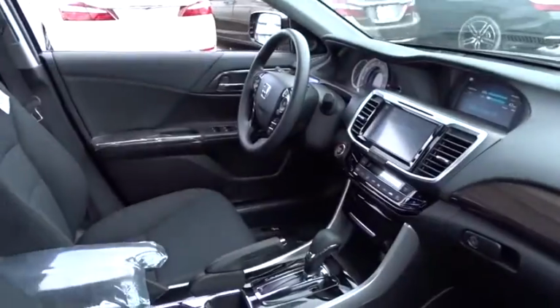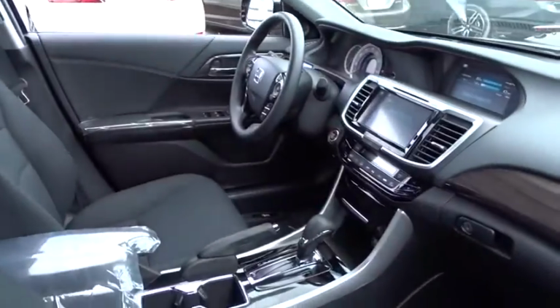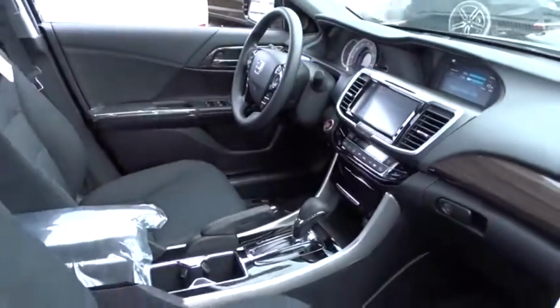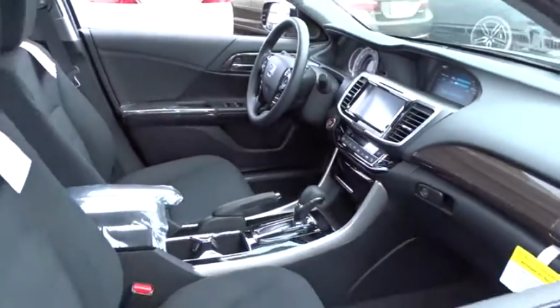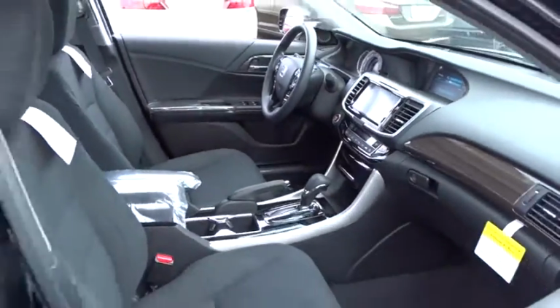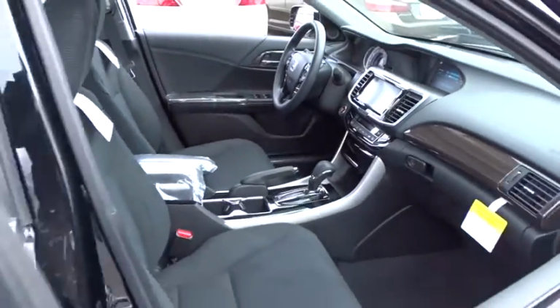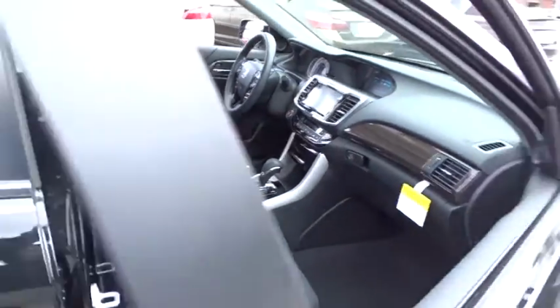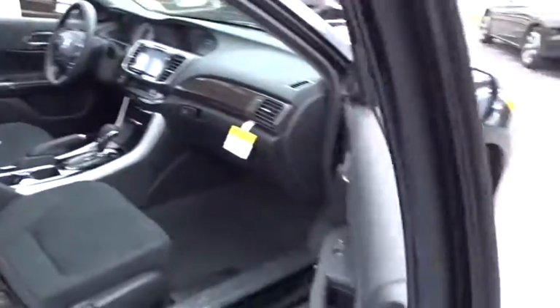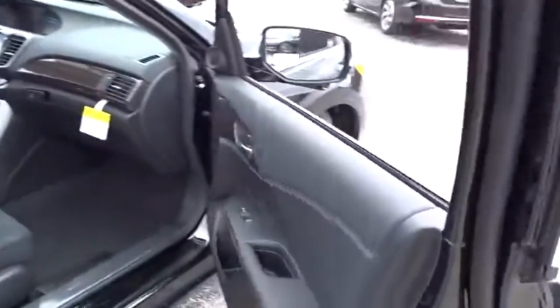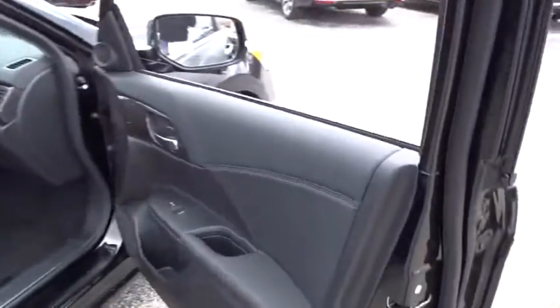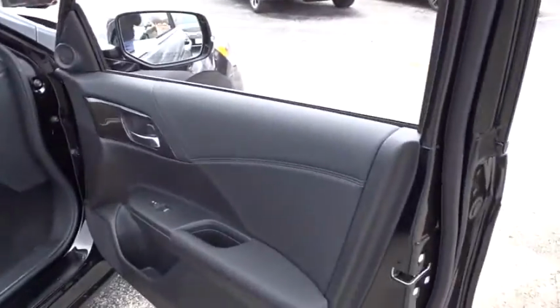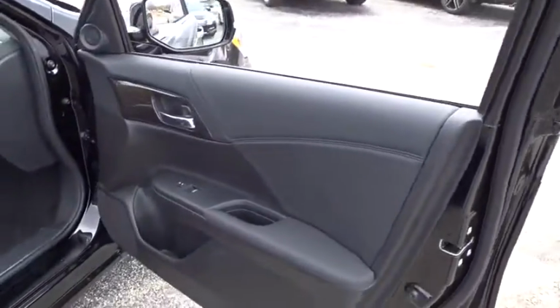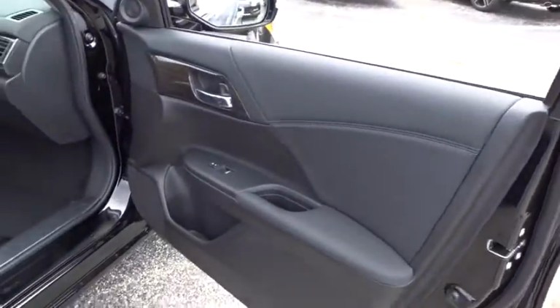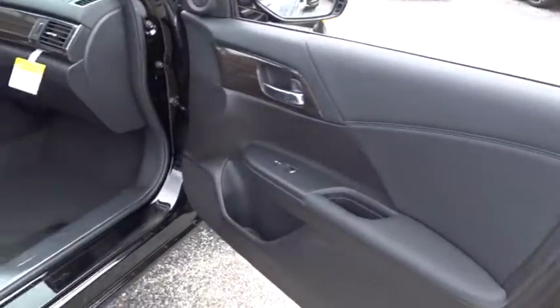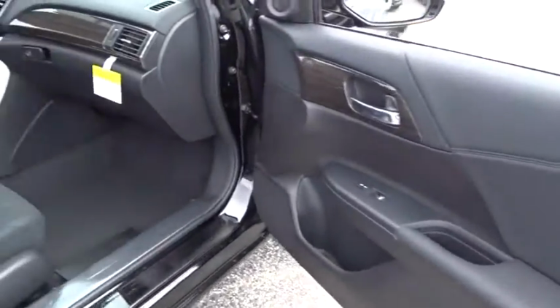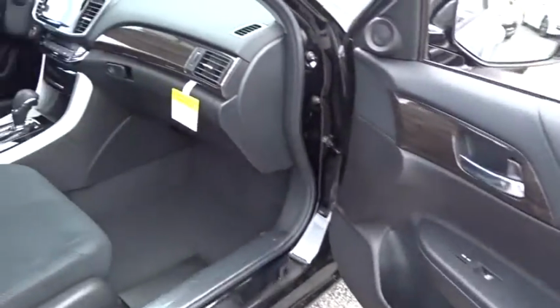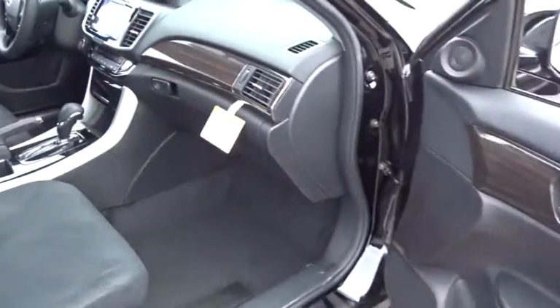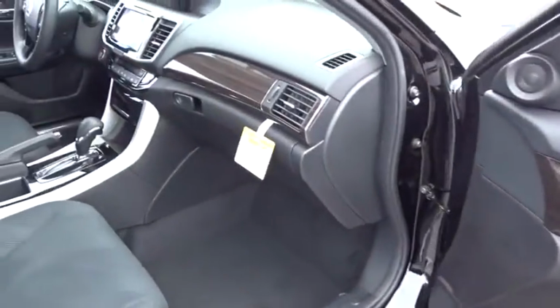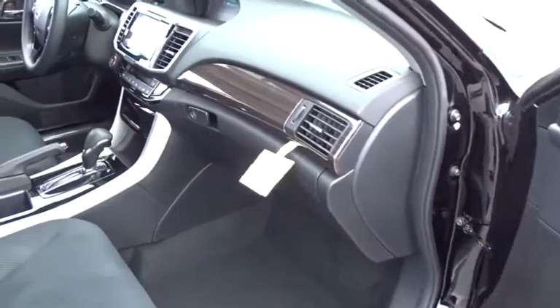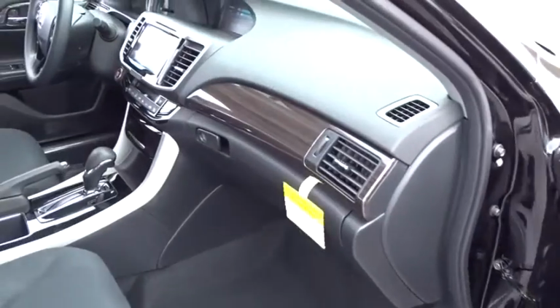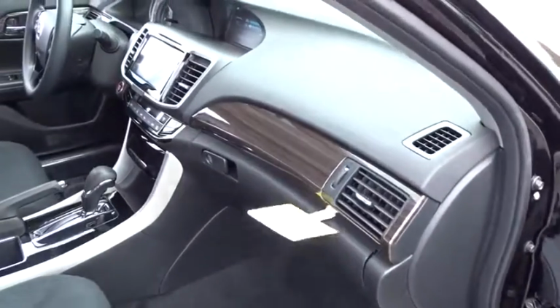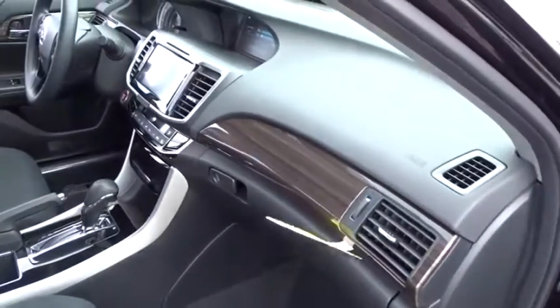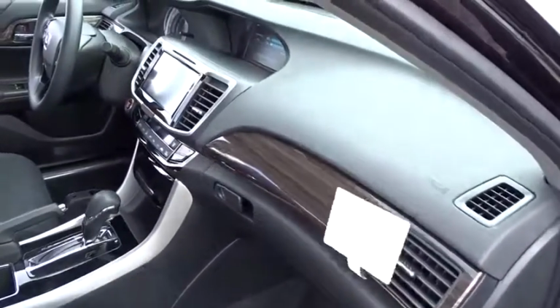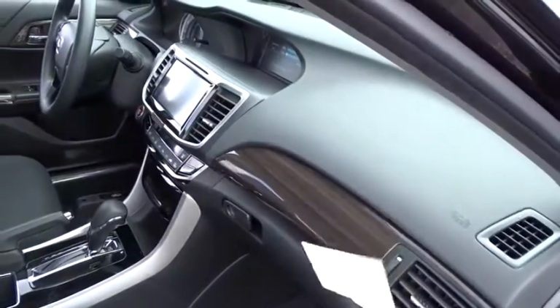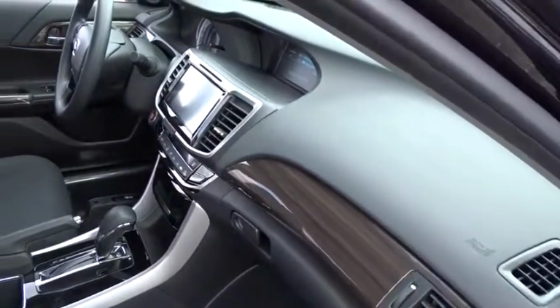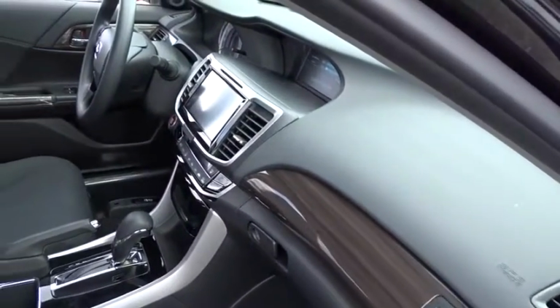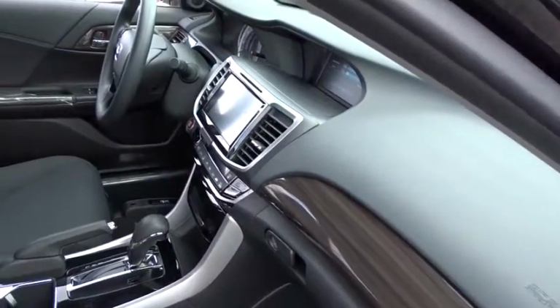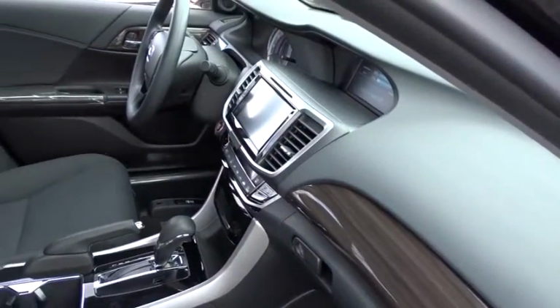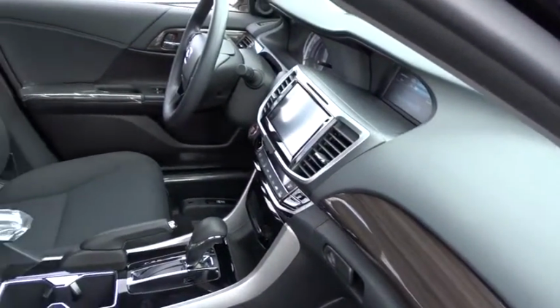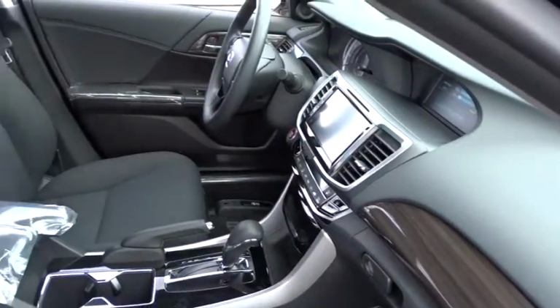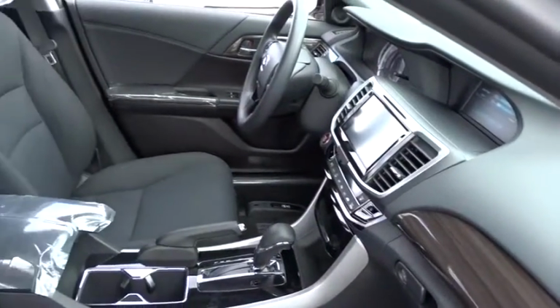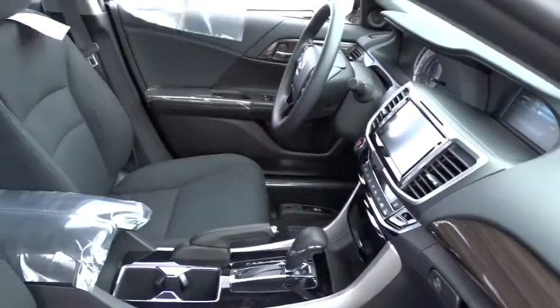Traction control. Dual airbags. Power steering. Four-wheel disc brakes. Universal garage door opener. Trip computer. Electronic stability control.